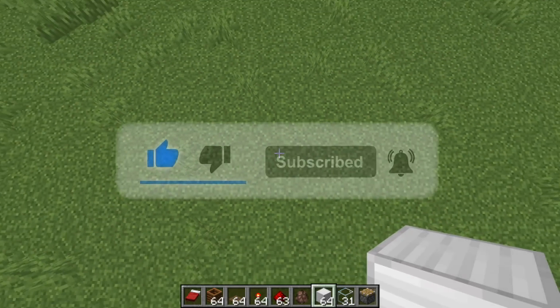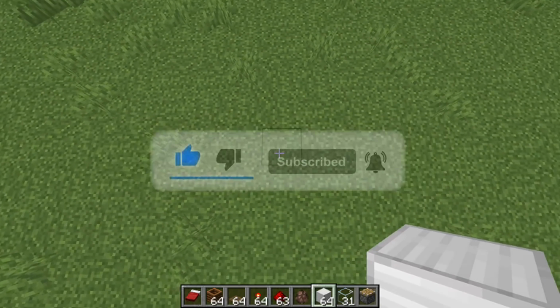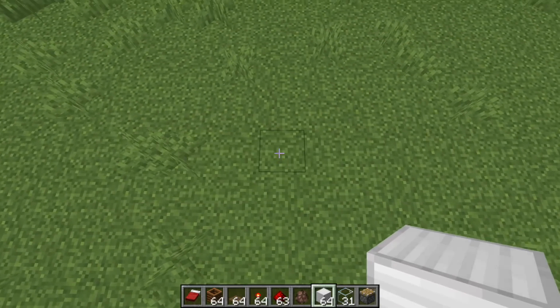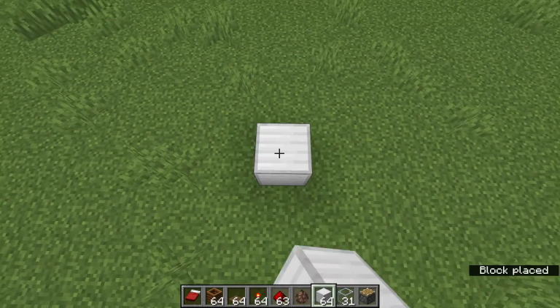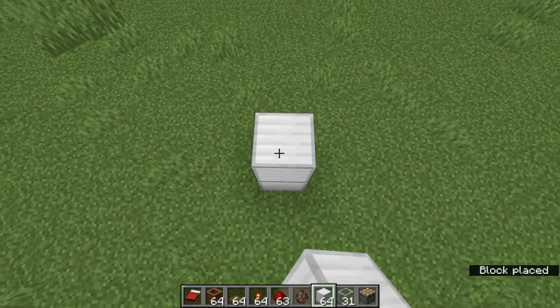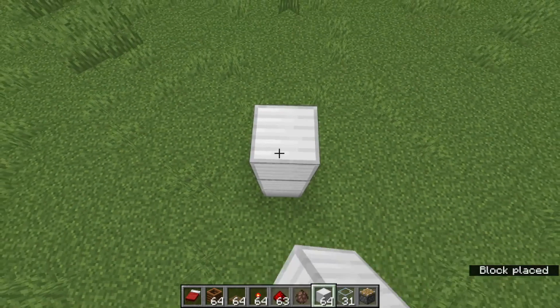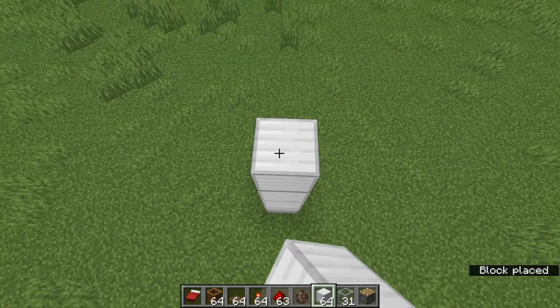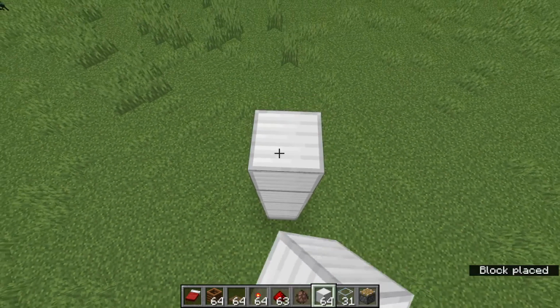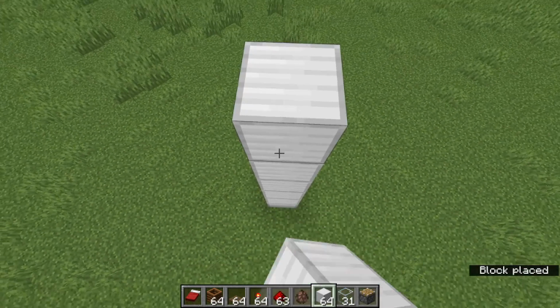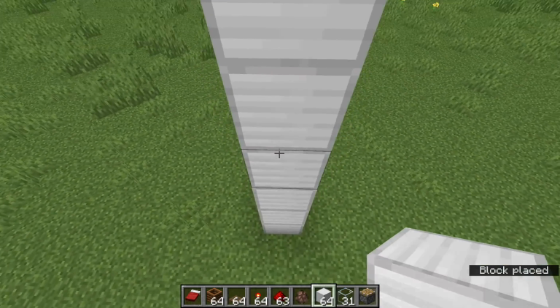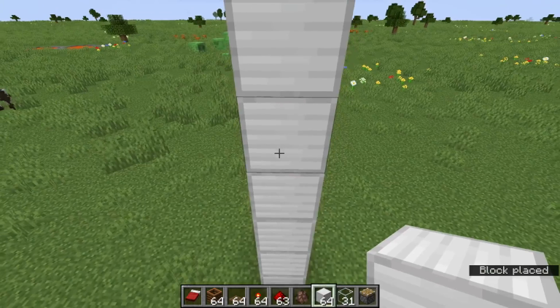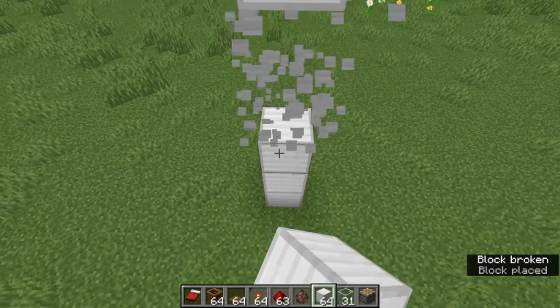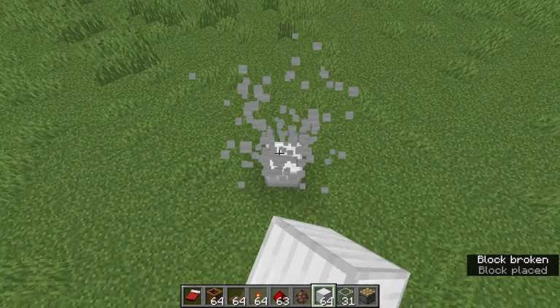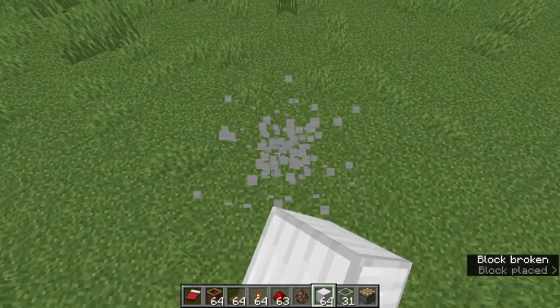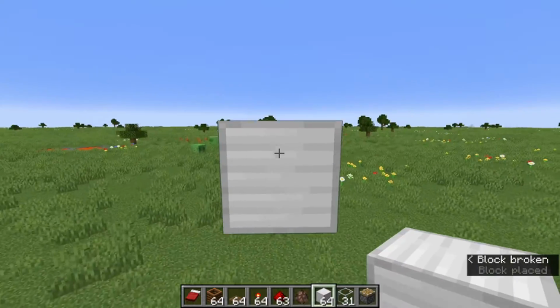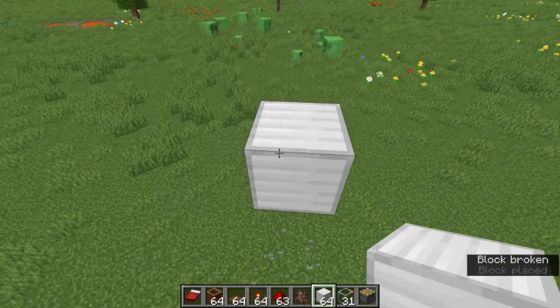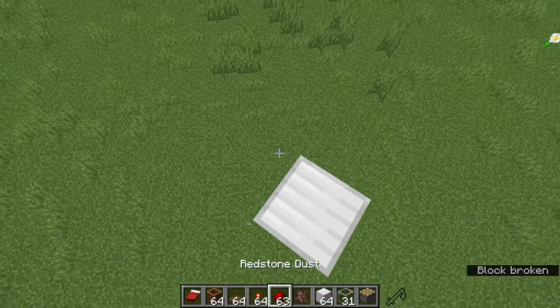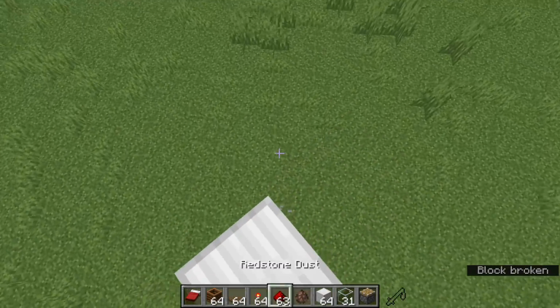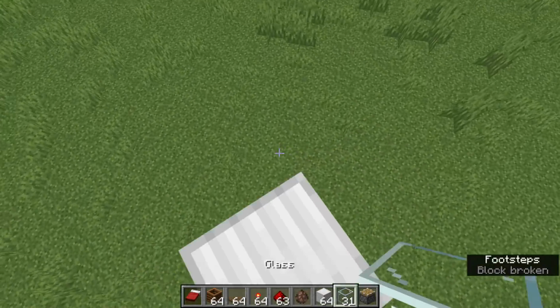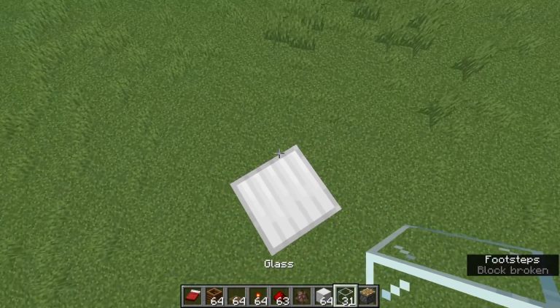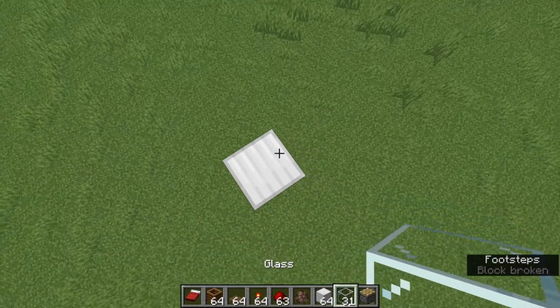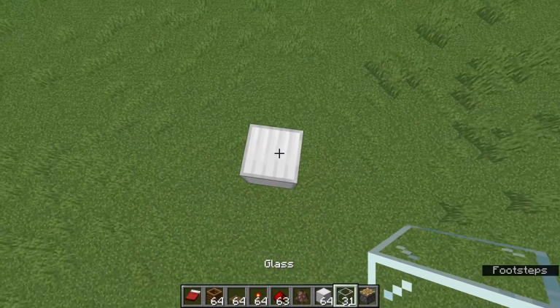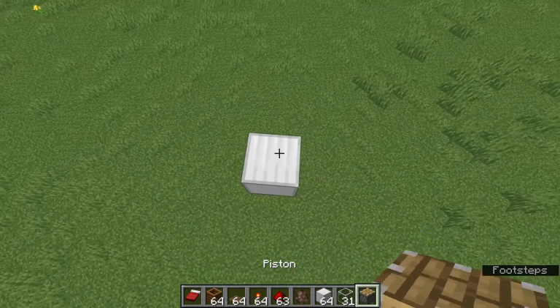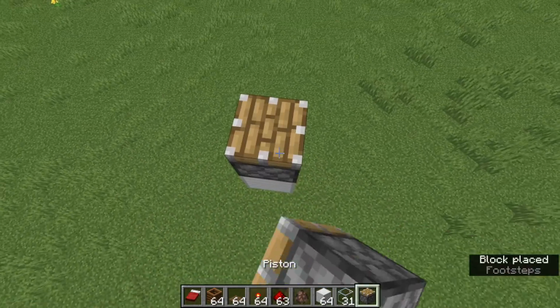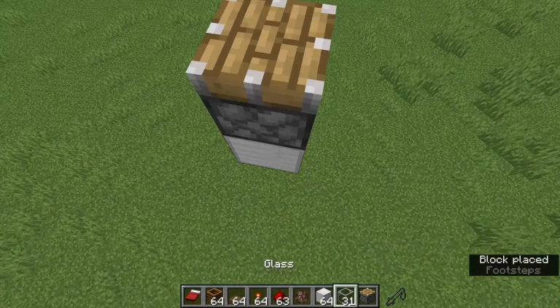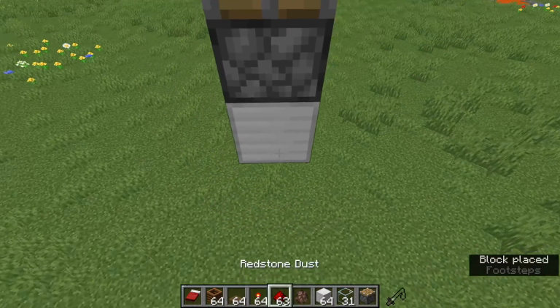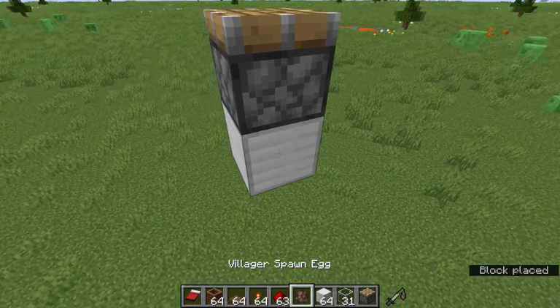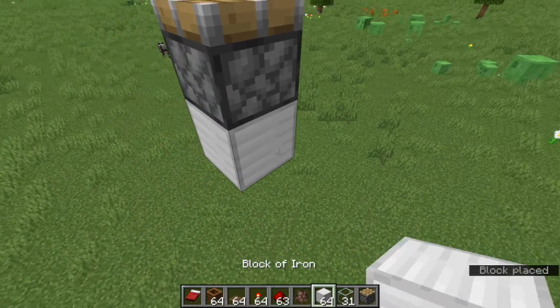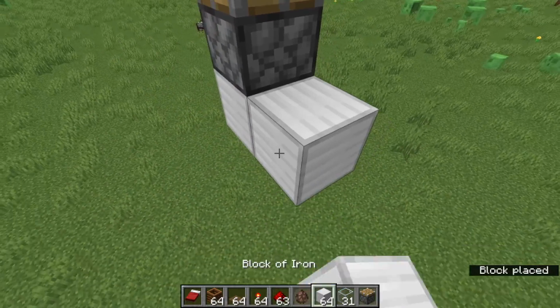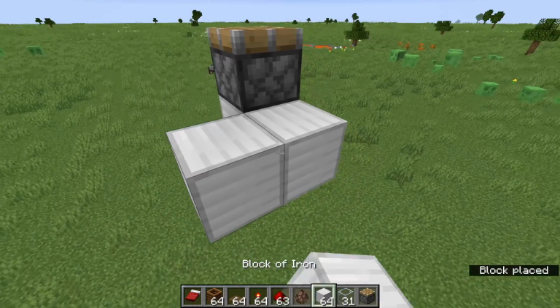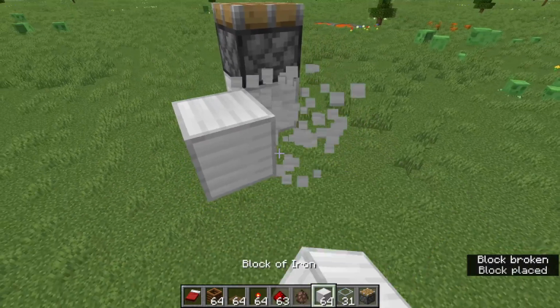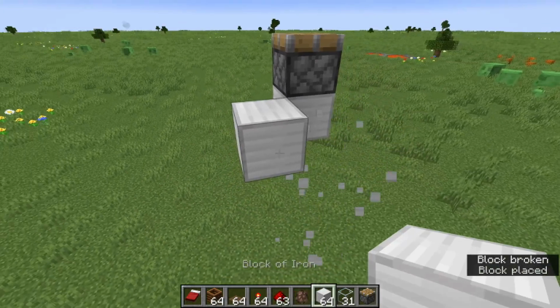You want to build up 6 blocks and remove the 5 blocks — they're not important. Then put a piston like this and blocks like I'm doing right now.